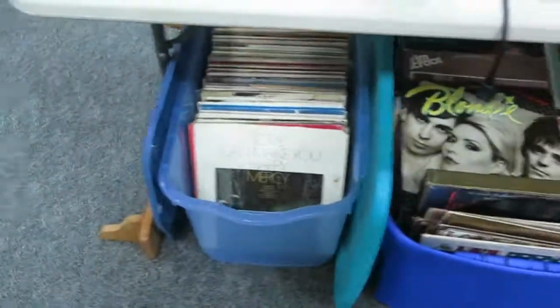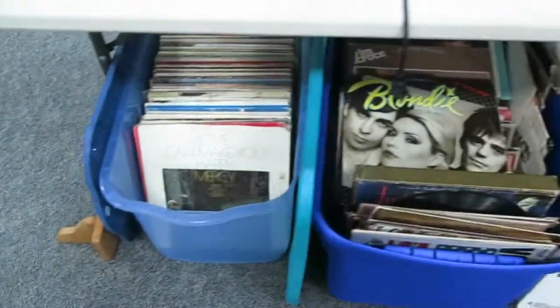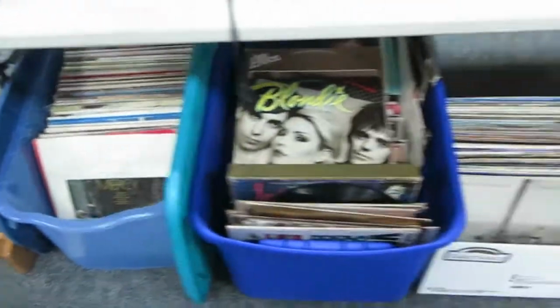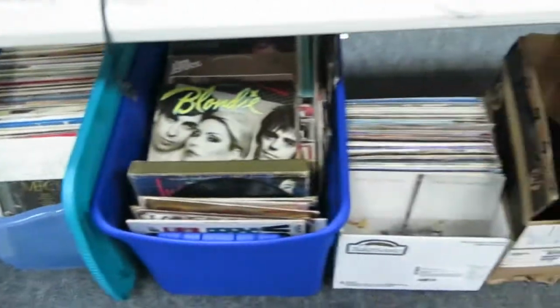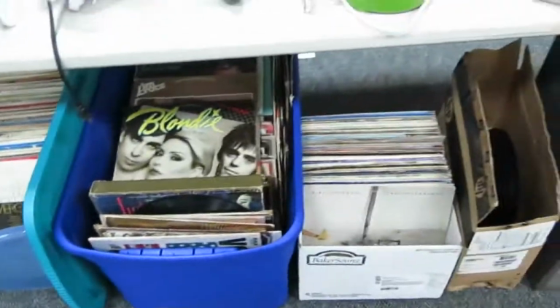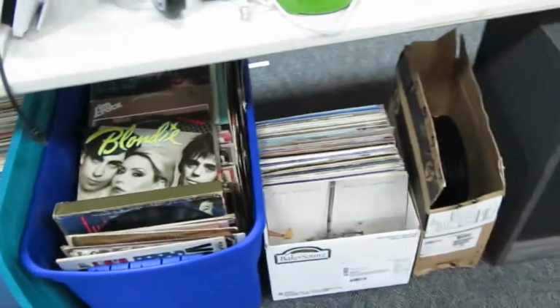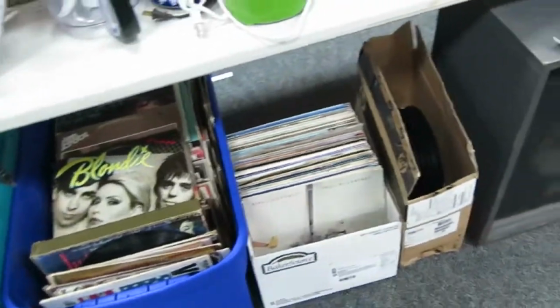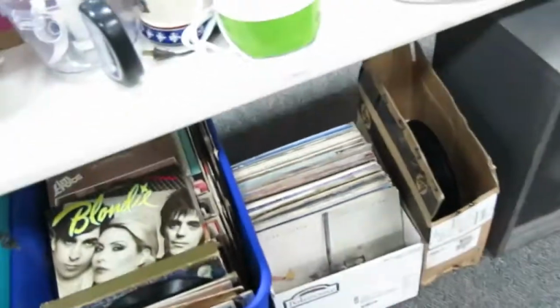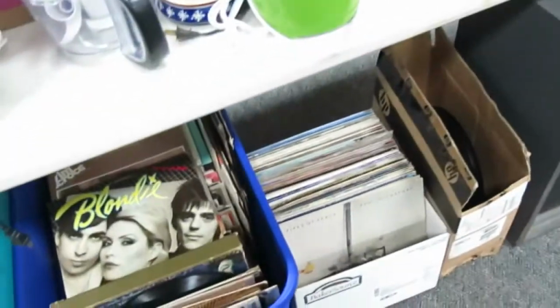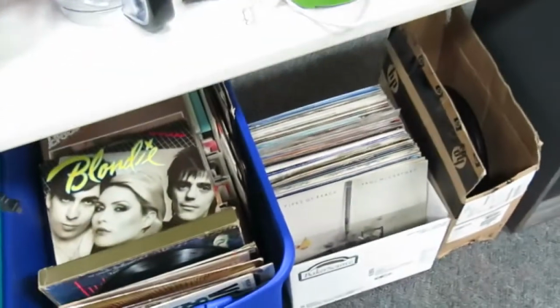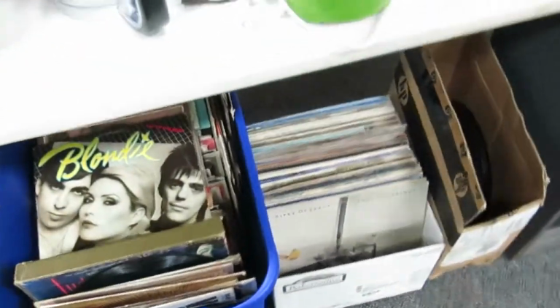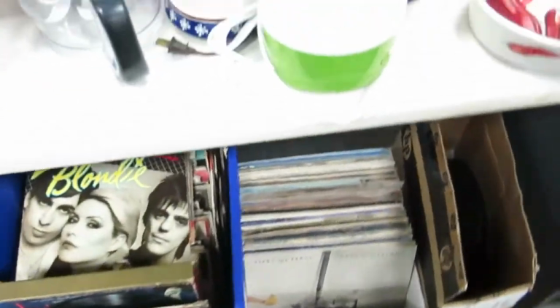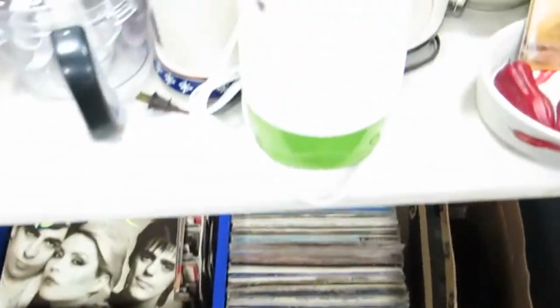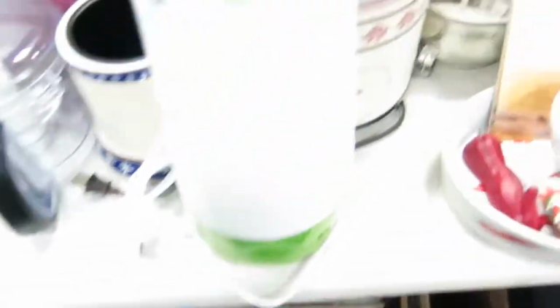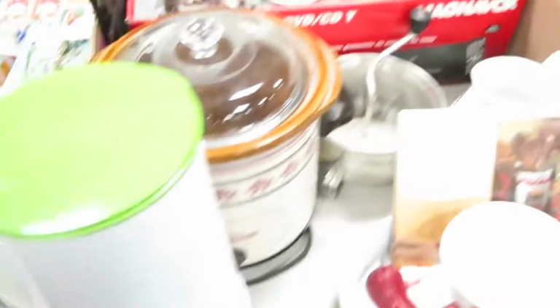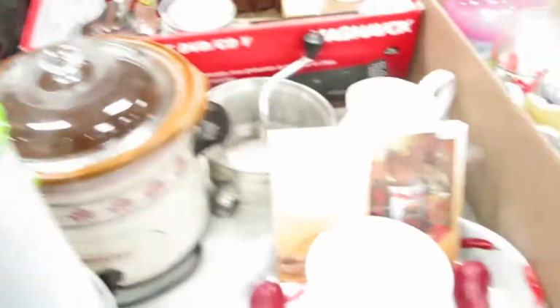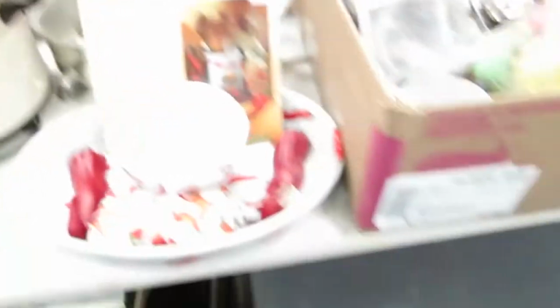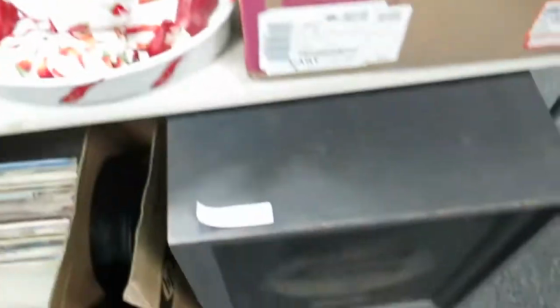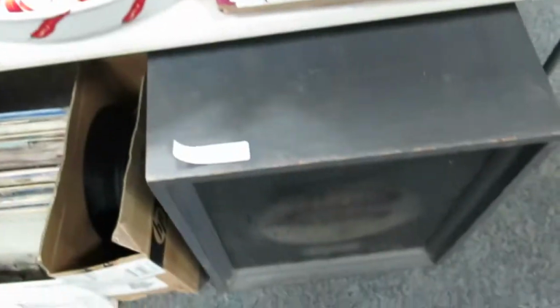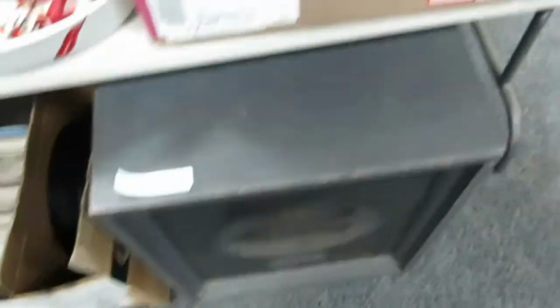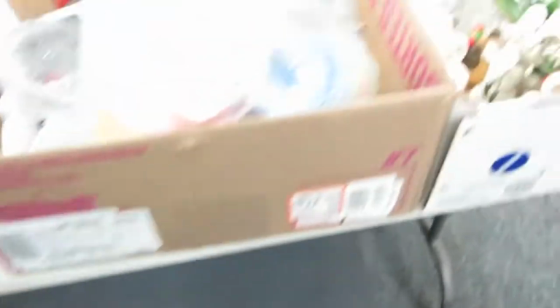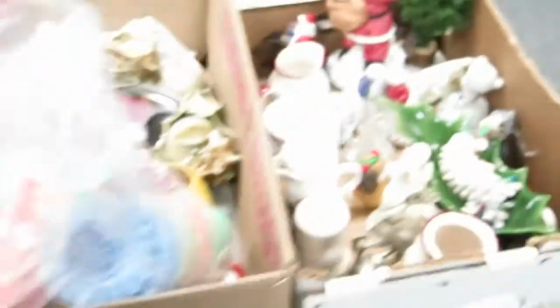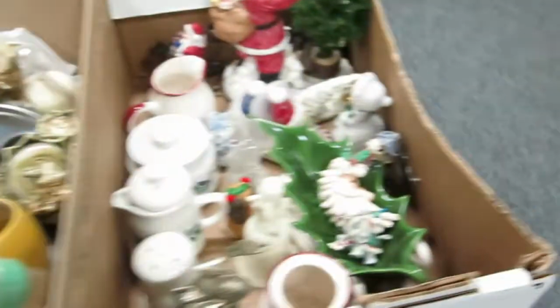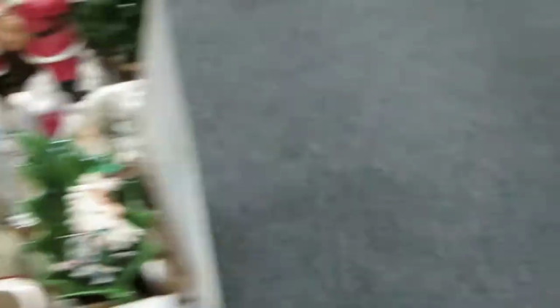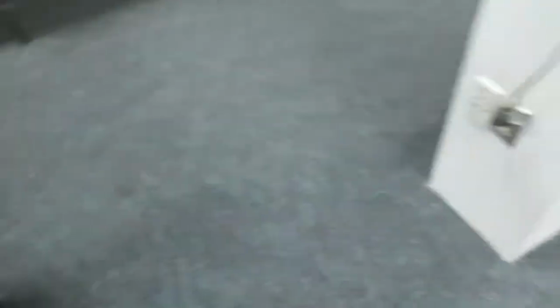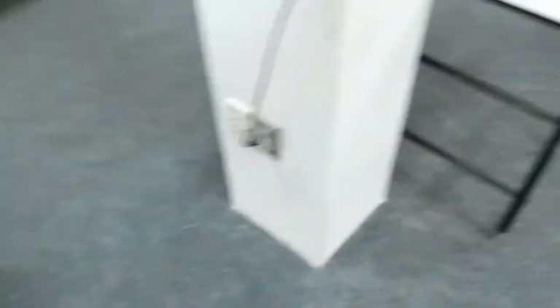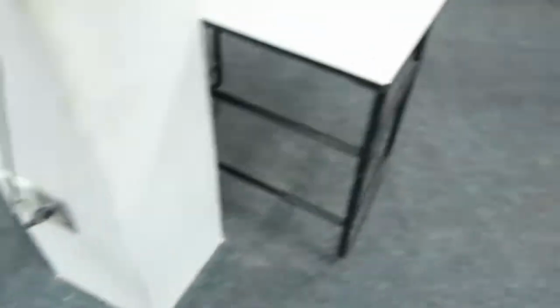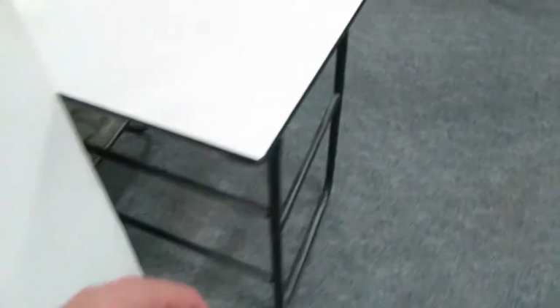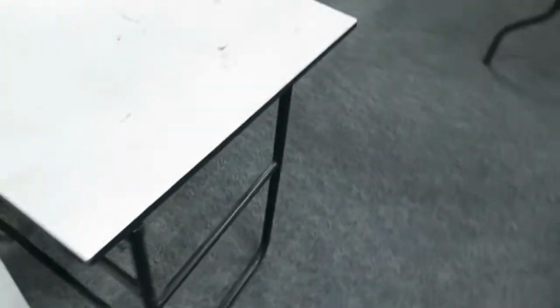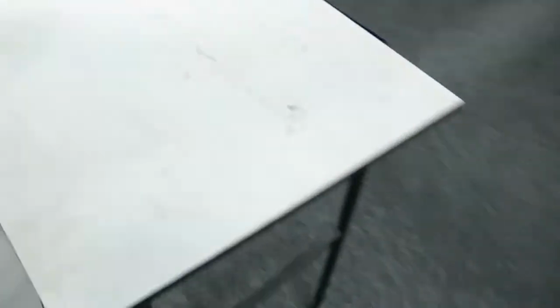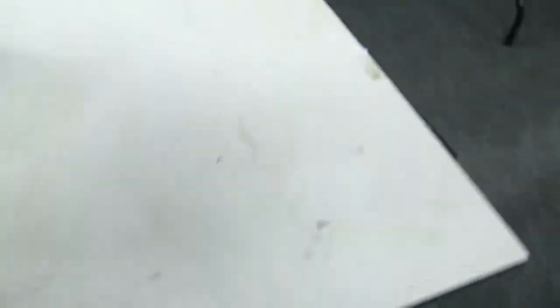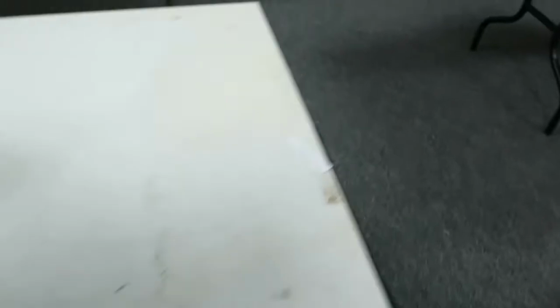We've got a ton of records, guys — a ton of records. We've got 45s, large records — you name it, we've got a ton of records. I would say if records had scrap weight, we'd be millionaires.